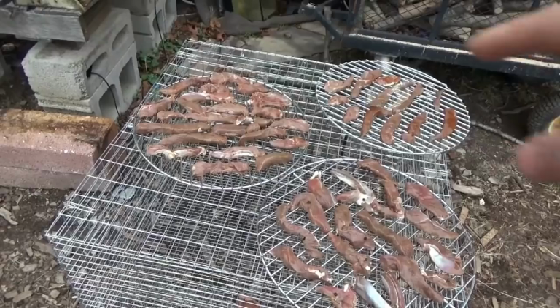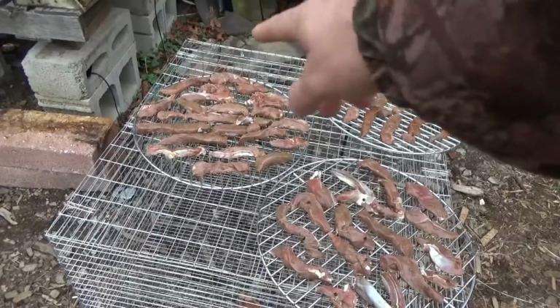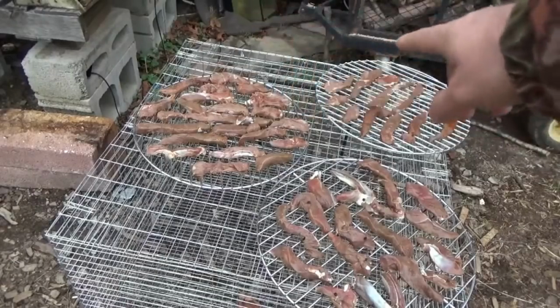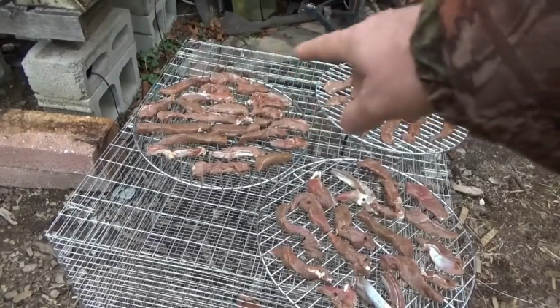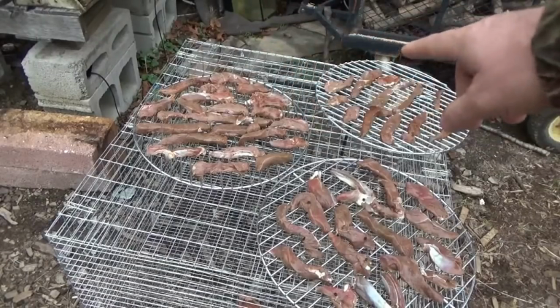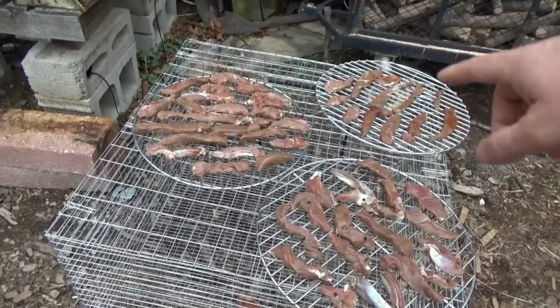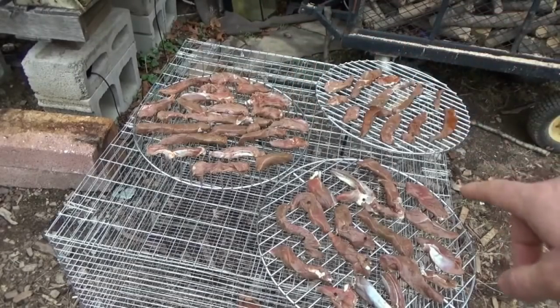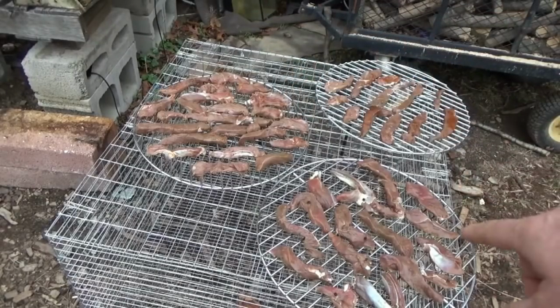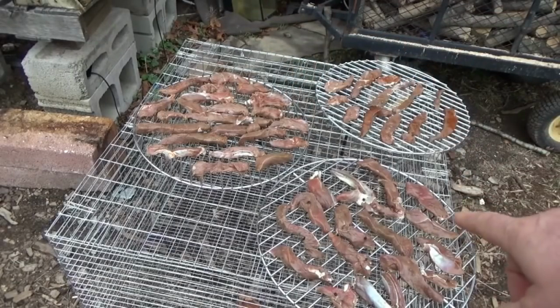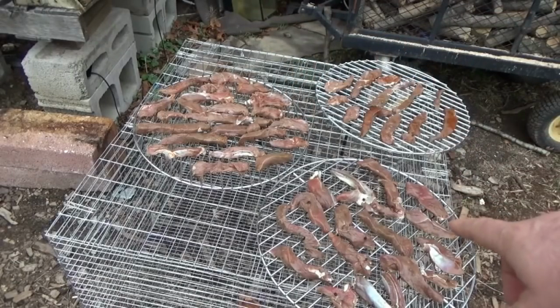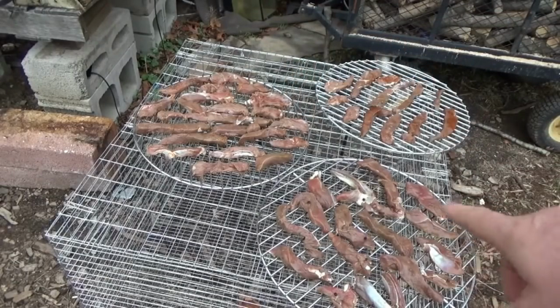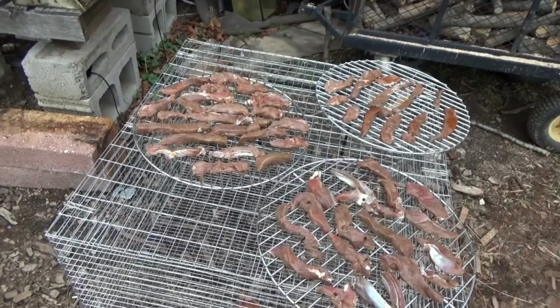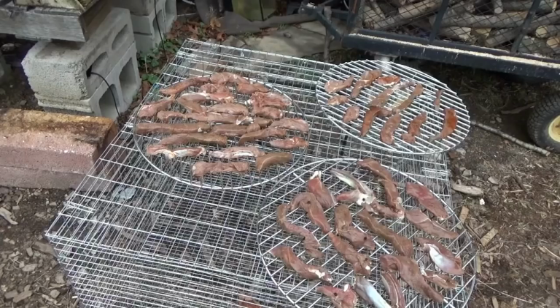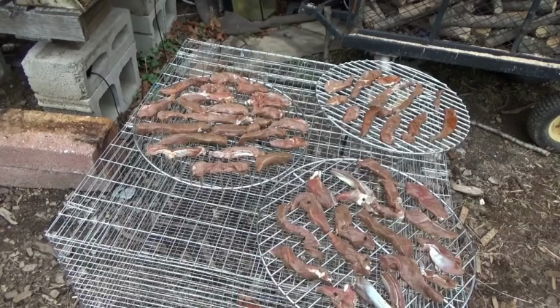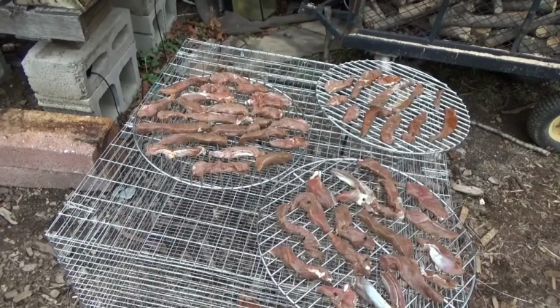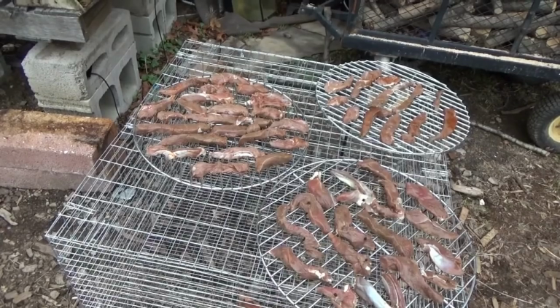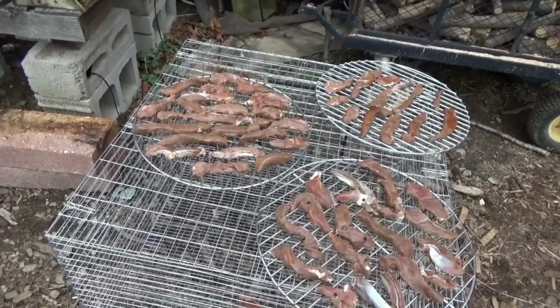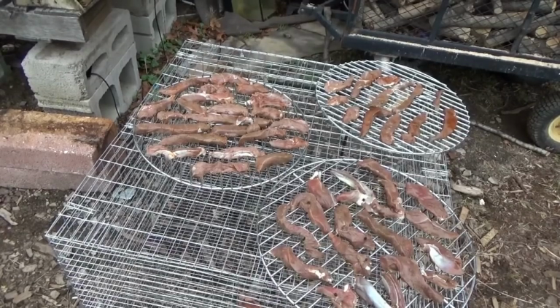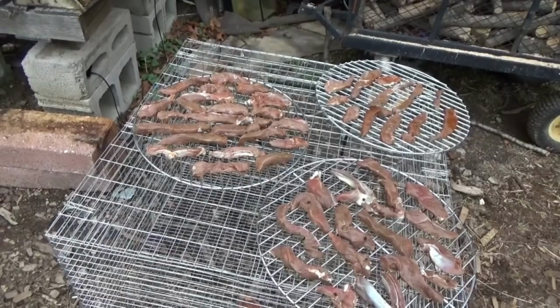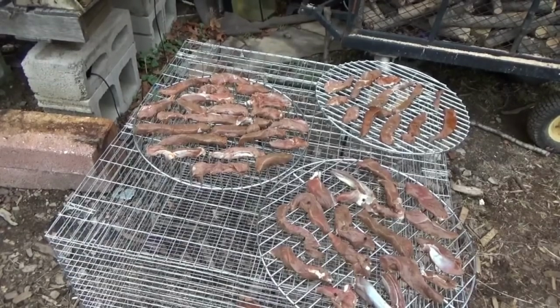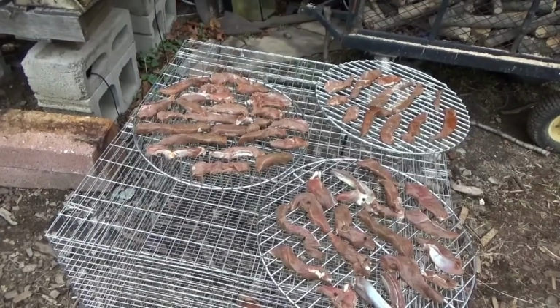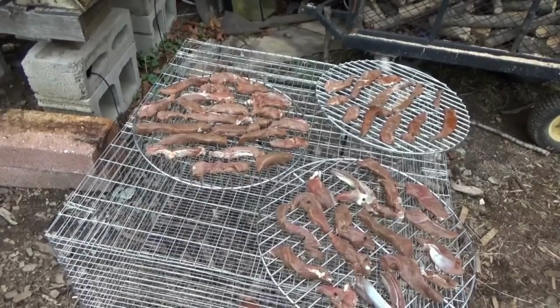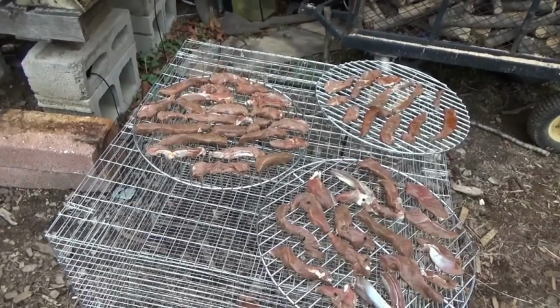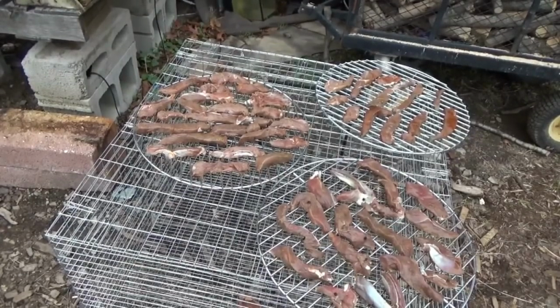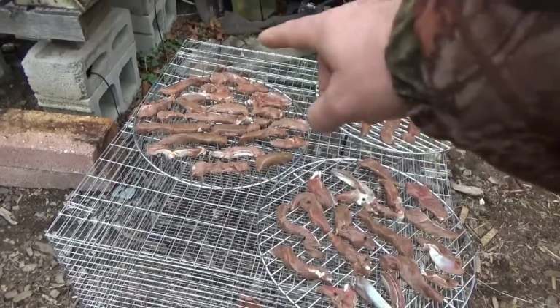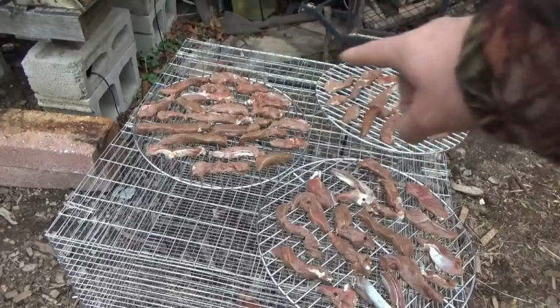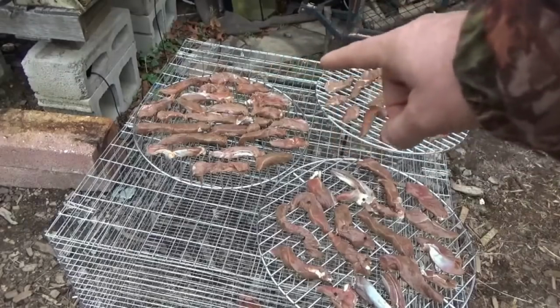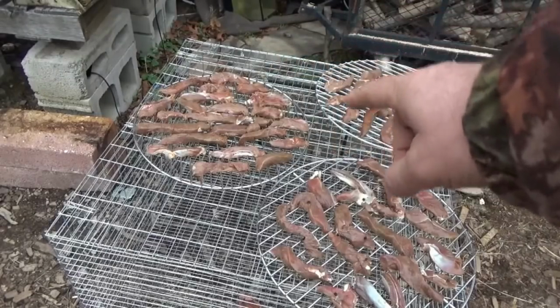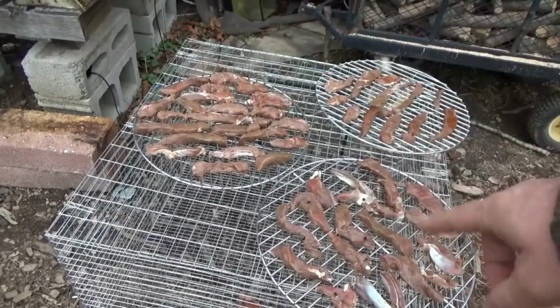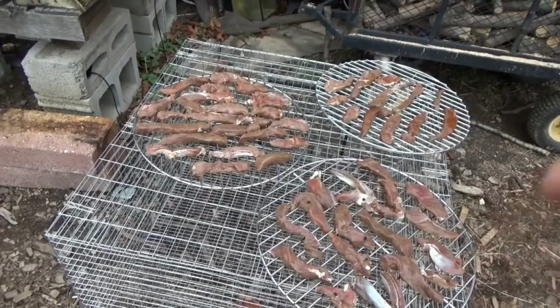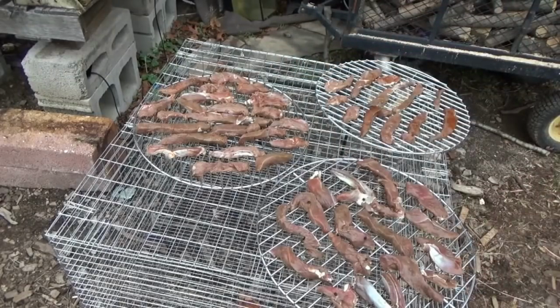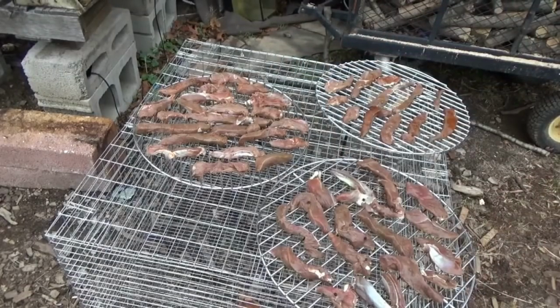That's Cajun right there — those two. And this was the garlic and pepper, my own mixture of just garlic and pepper spices. They're all my own mix, but the Cajun was right out of the bottle, and this was my own mixture that I made up.